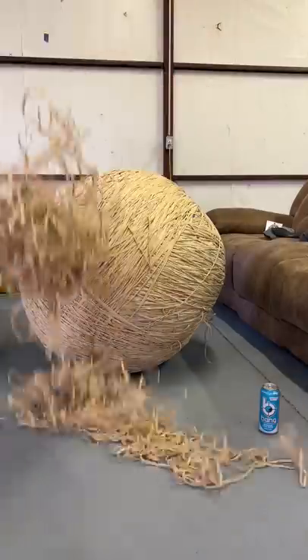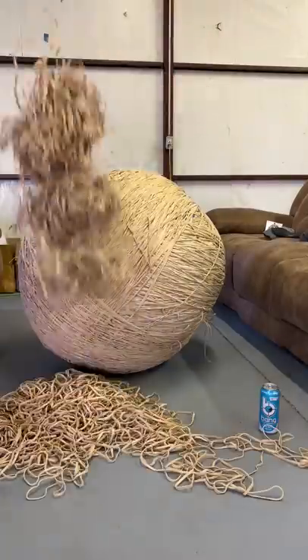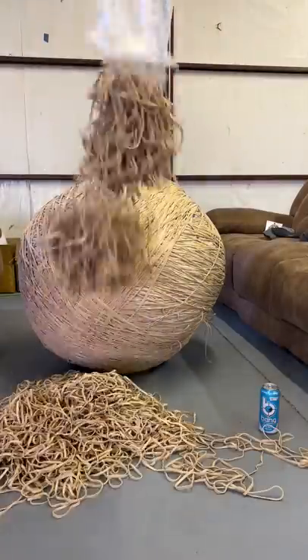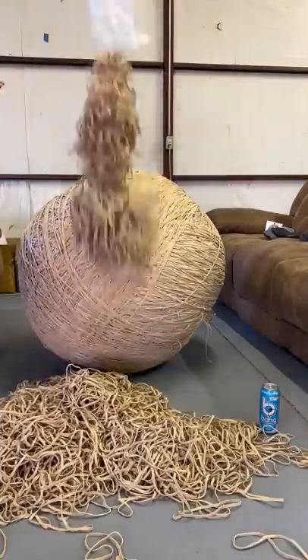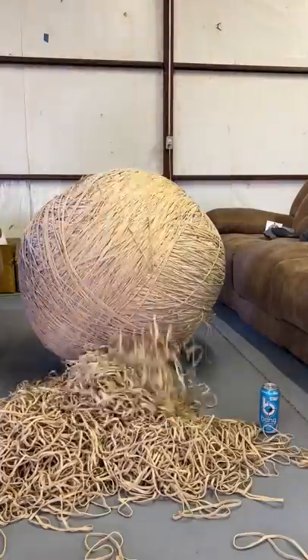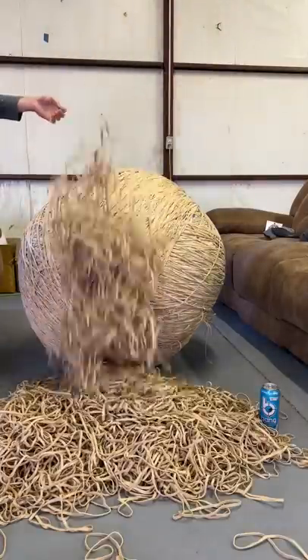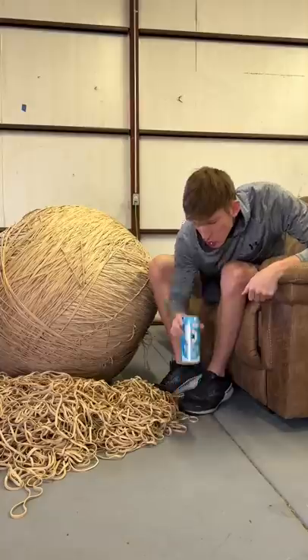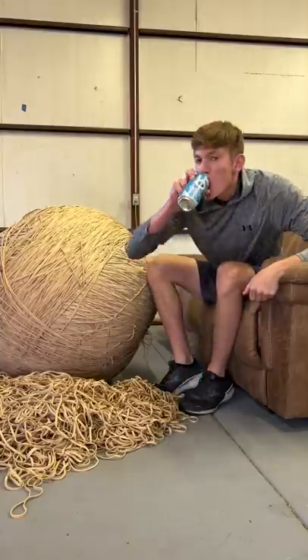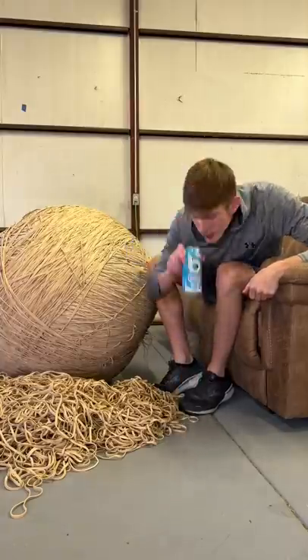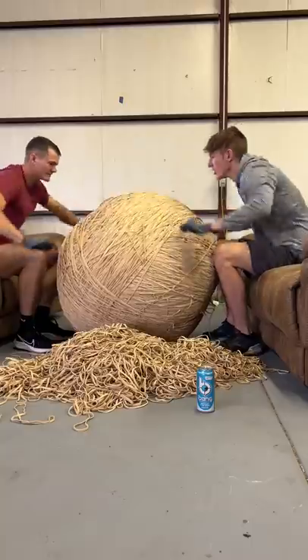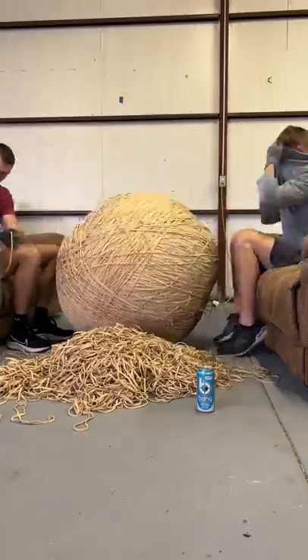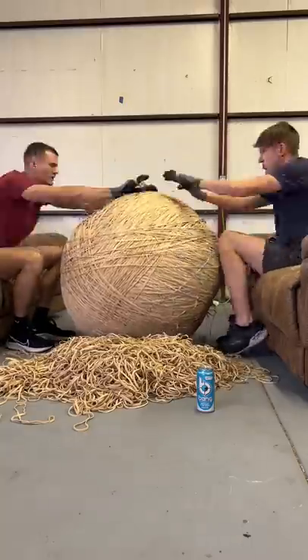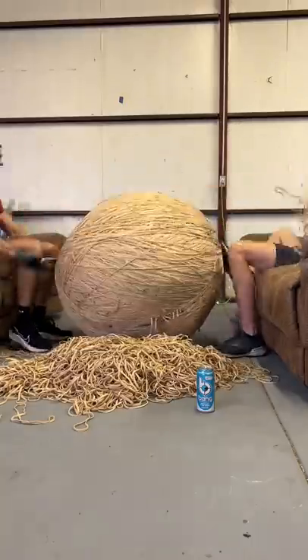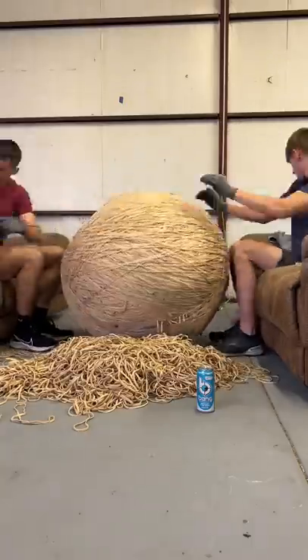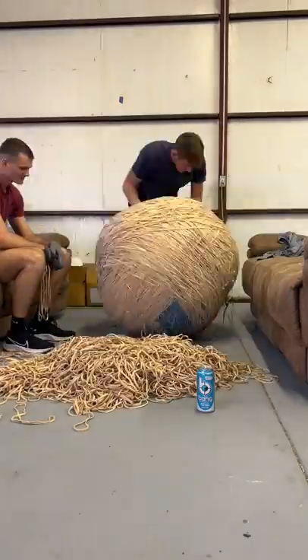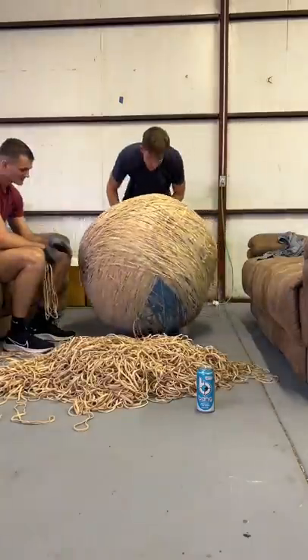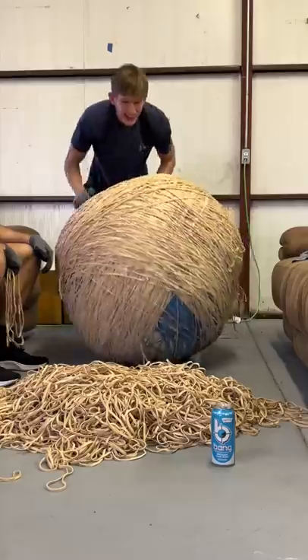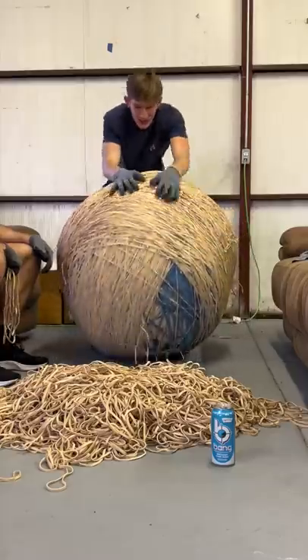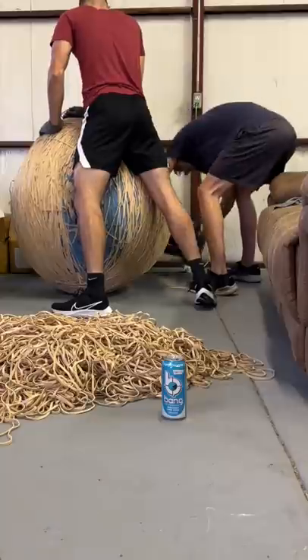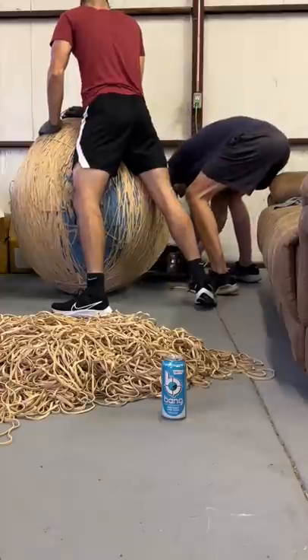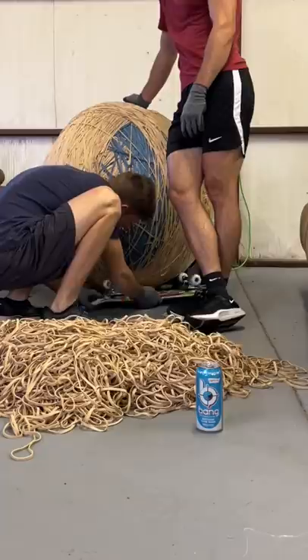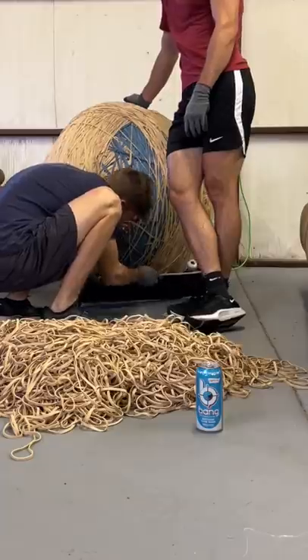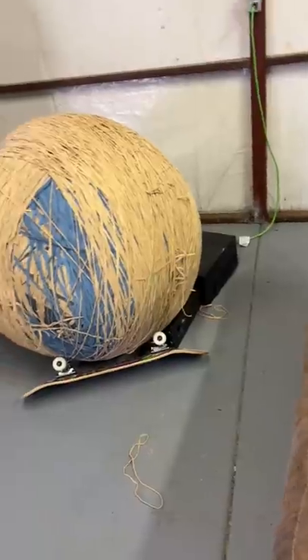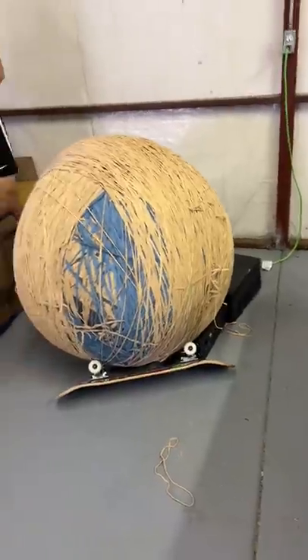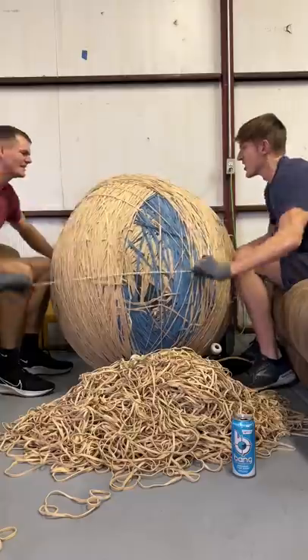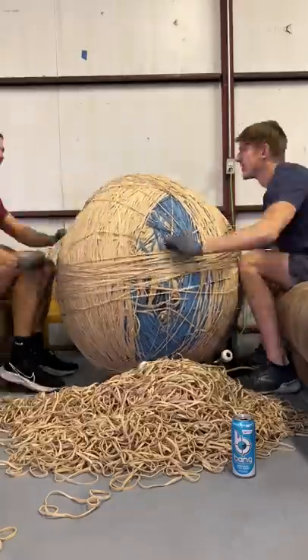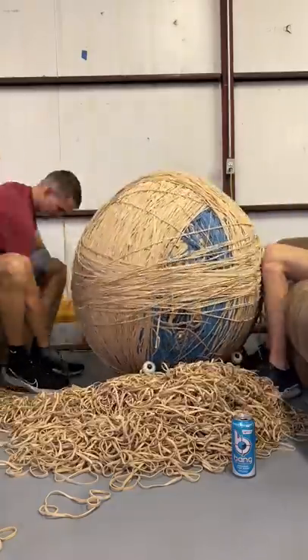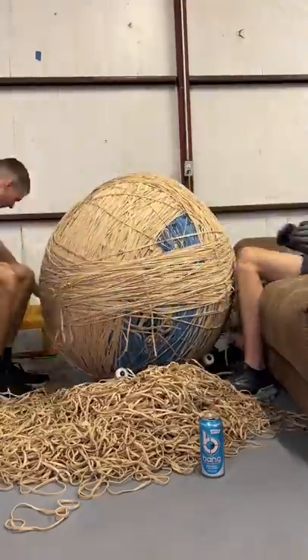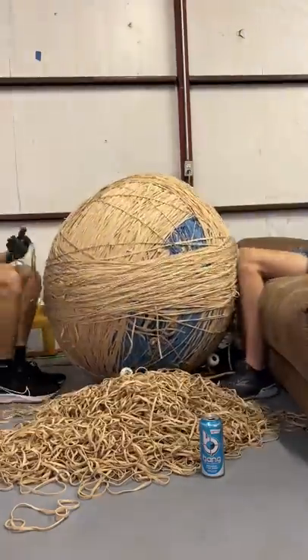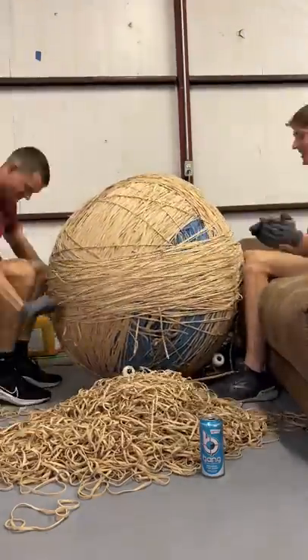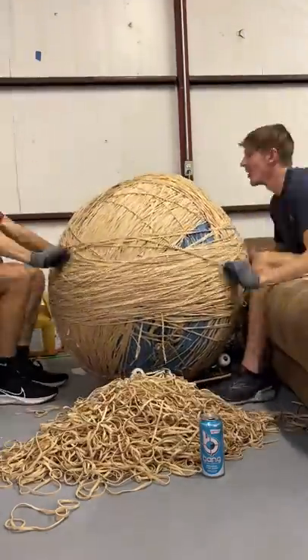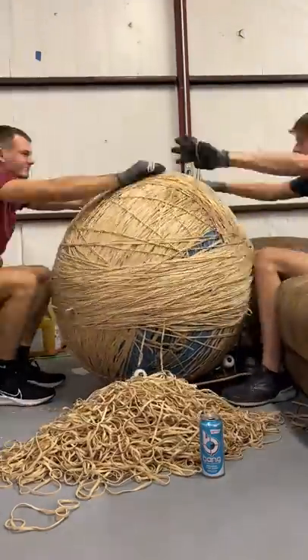We're gonna make it even bigger, and I'm hoping in the next month I can get this ball all the way to a thousand pounds. We noticed the ball was kind of egg-shaped, which made it hard to place bands, so we moved it and put wedges down so the ball wouldn't move.